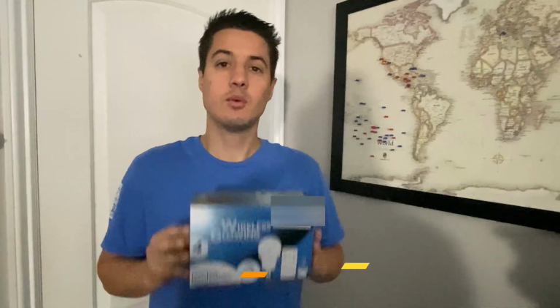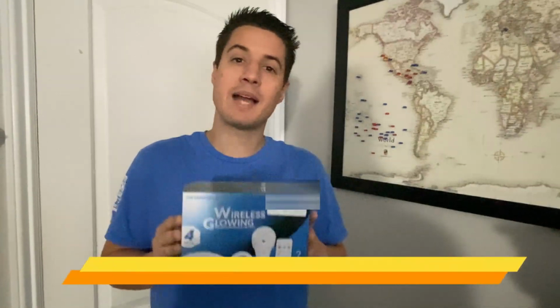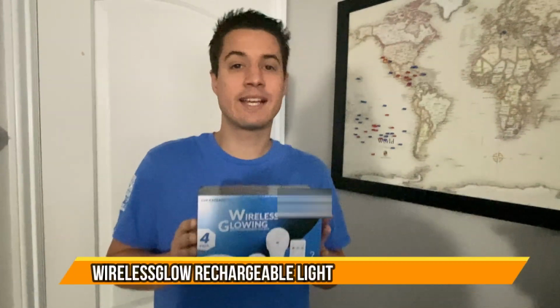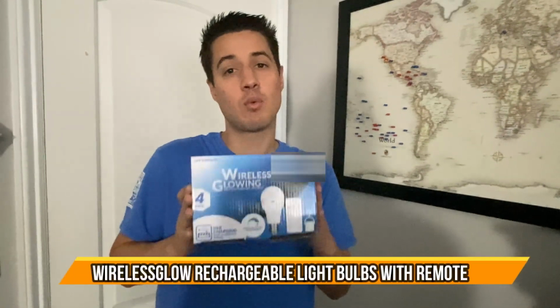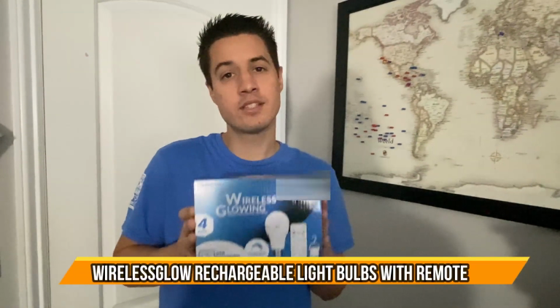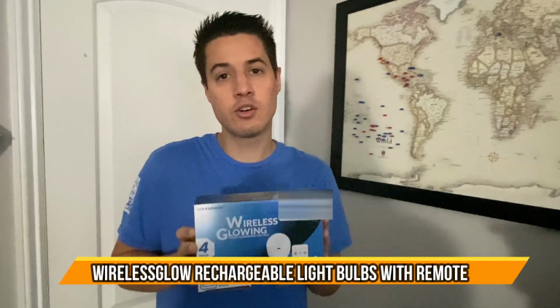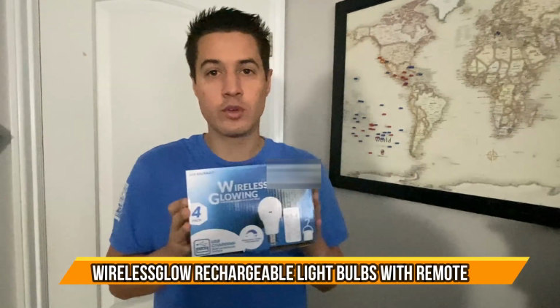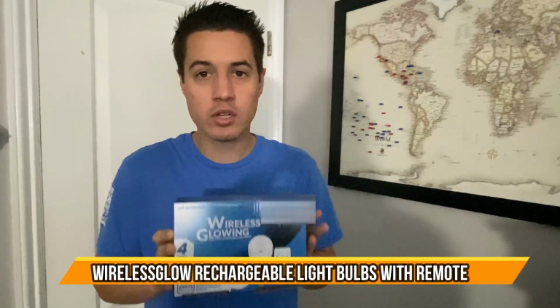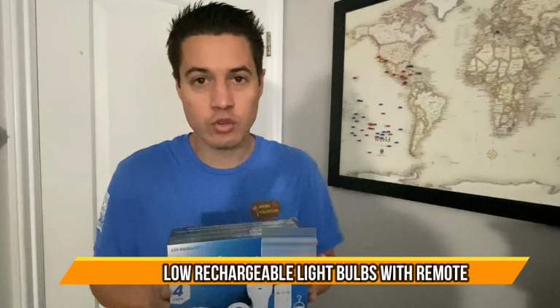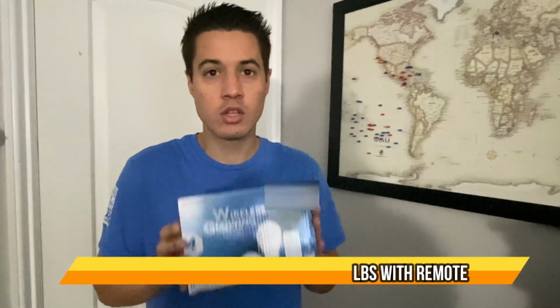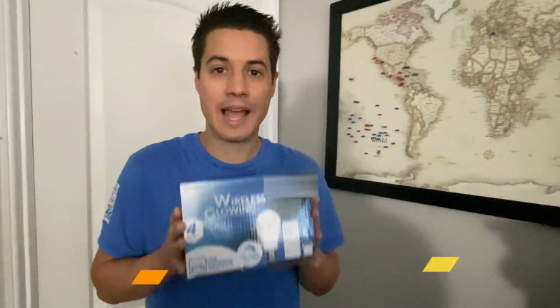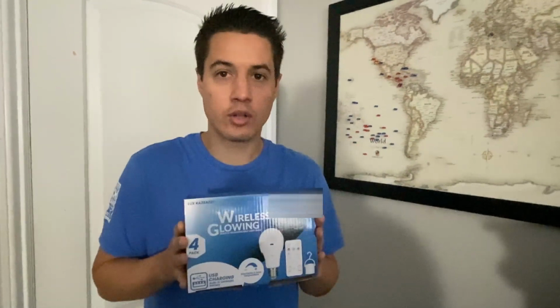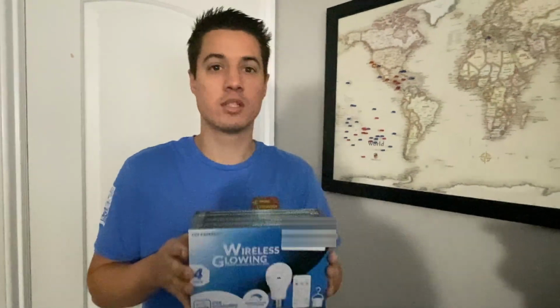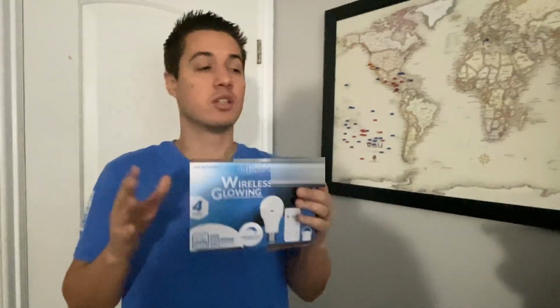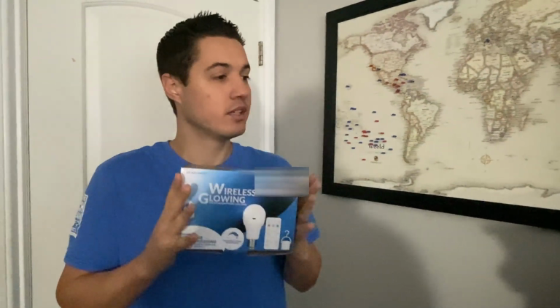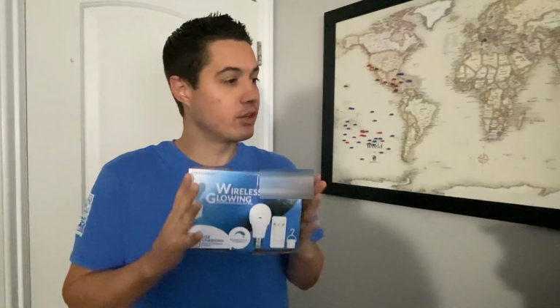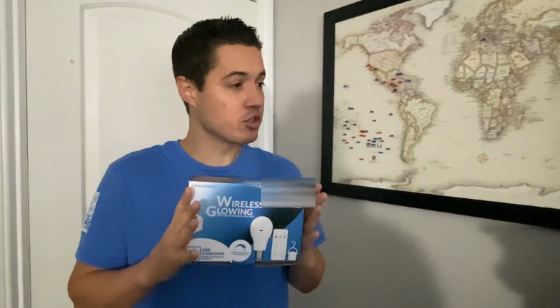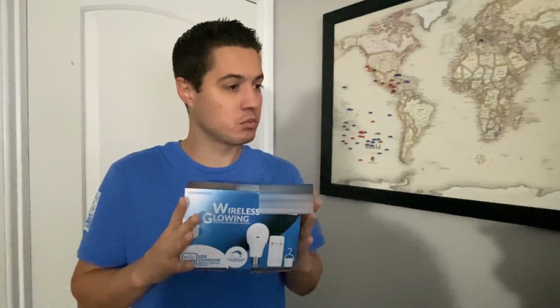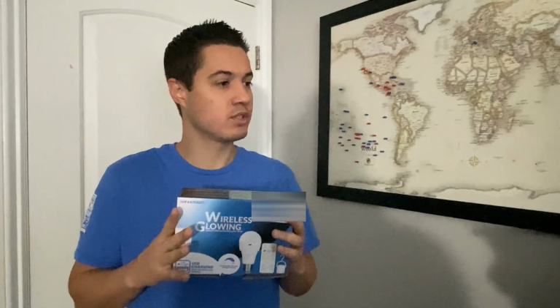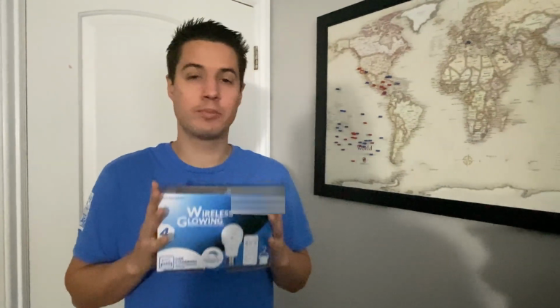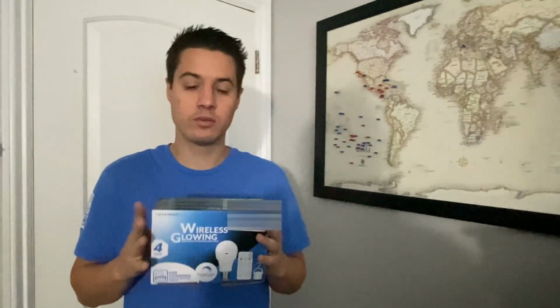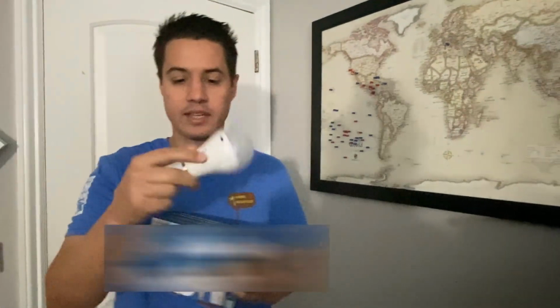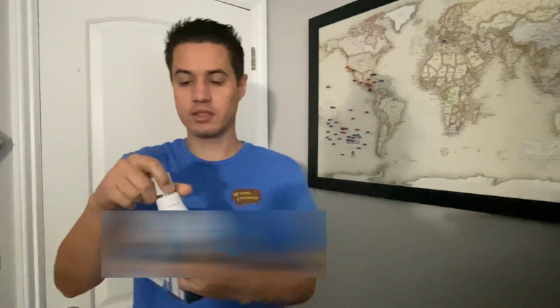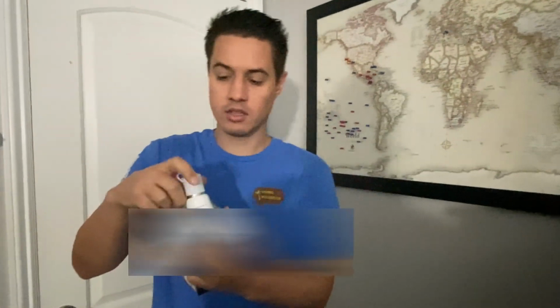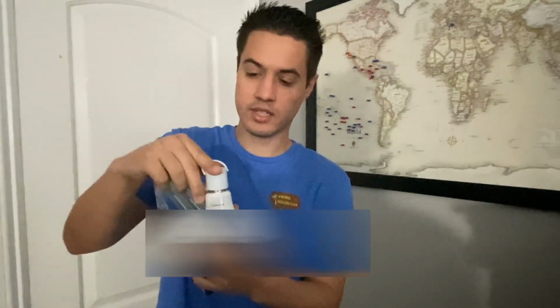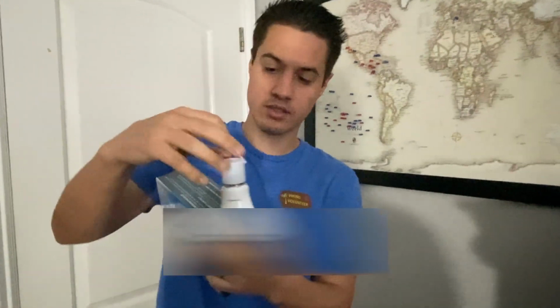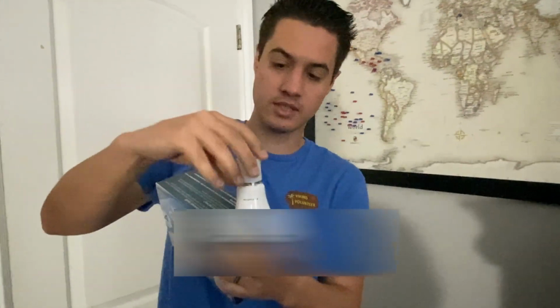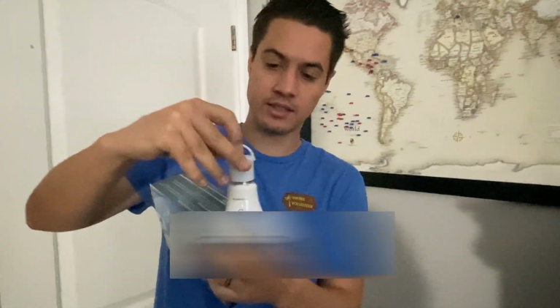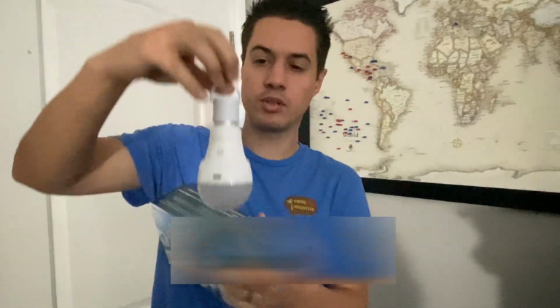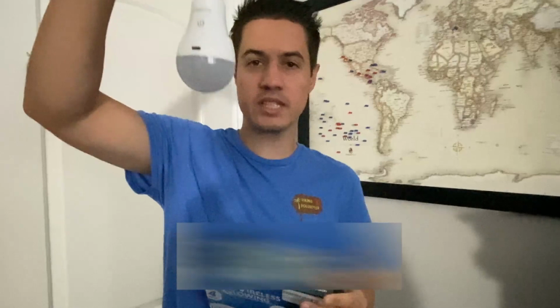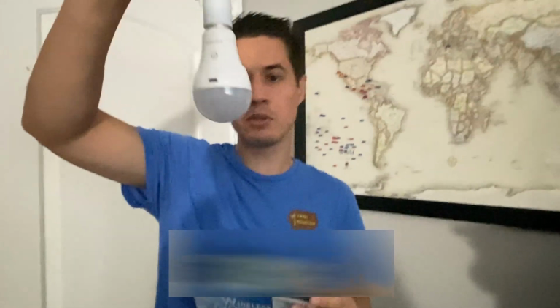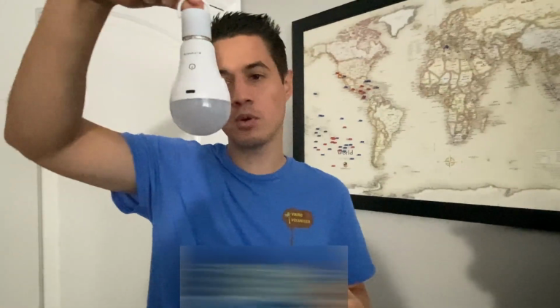Check out these wireless glowing remote control light bulbs — they're rechargeable as well, which is super cool. They come with a little hook and twisty thing that you can use to hang them wherever you want.